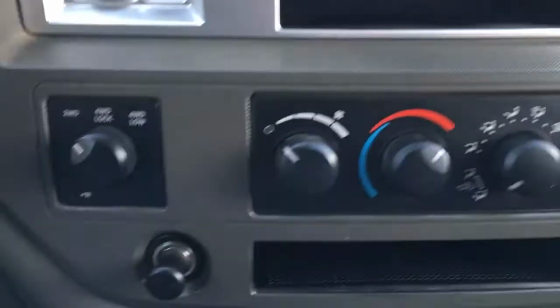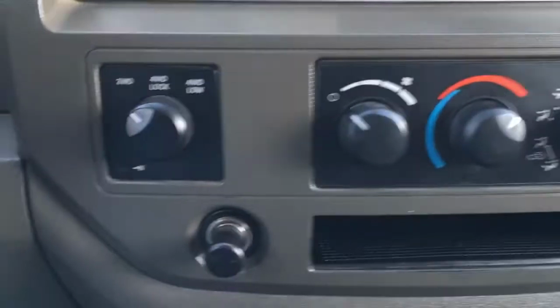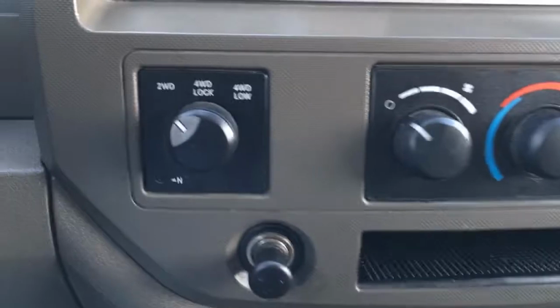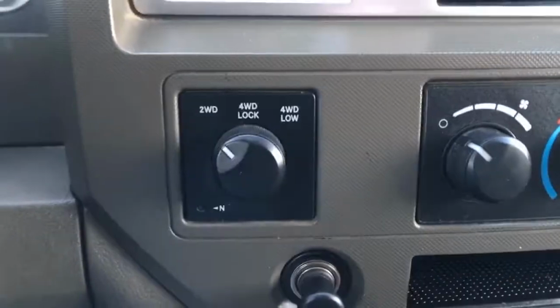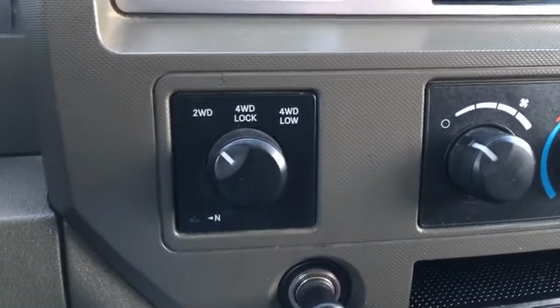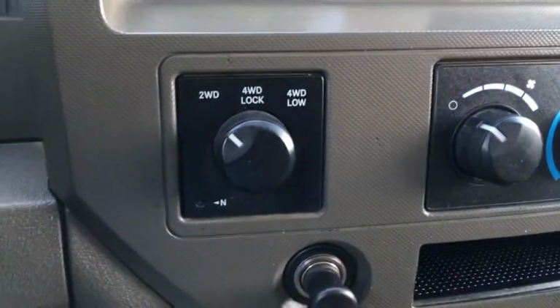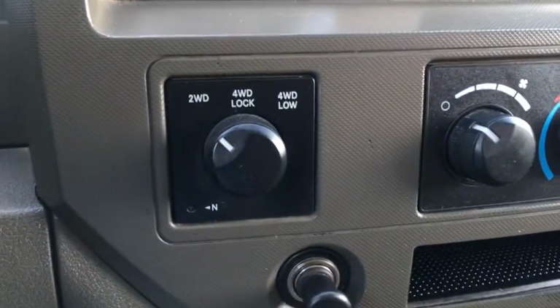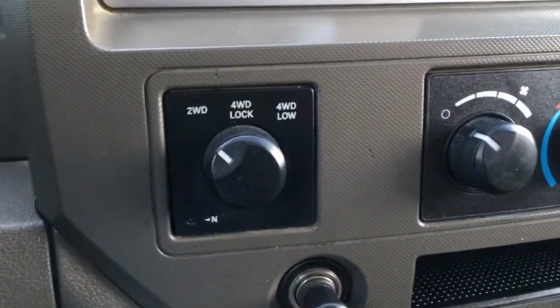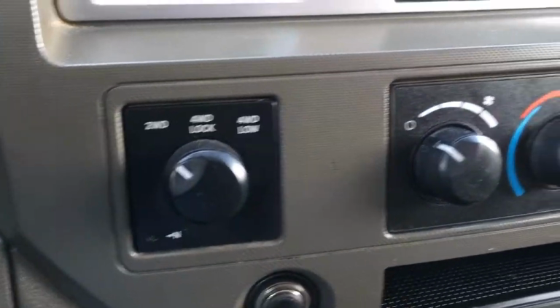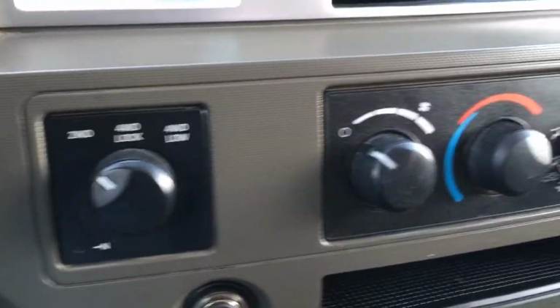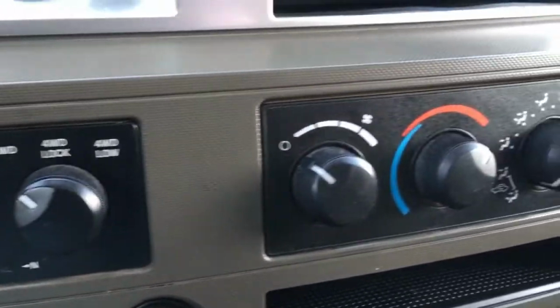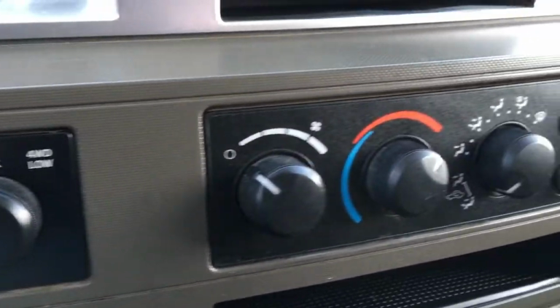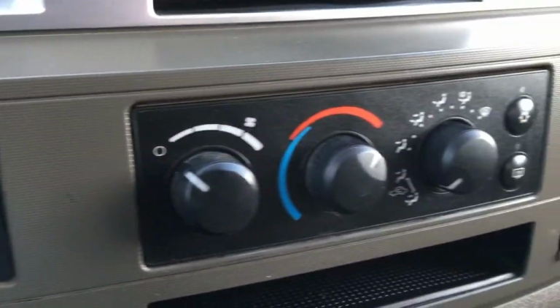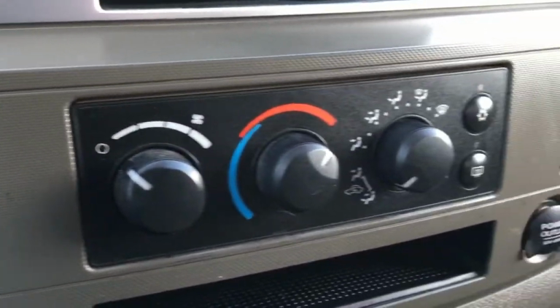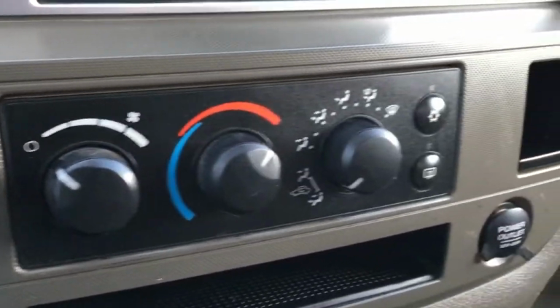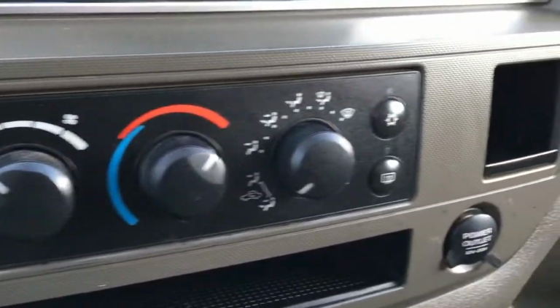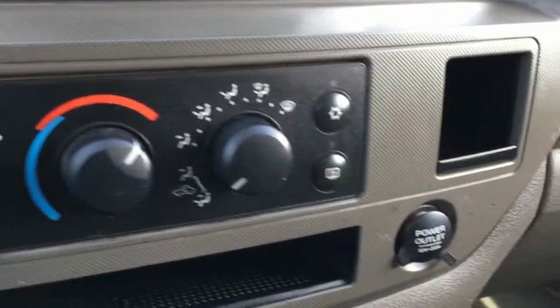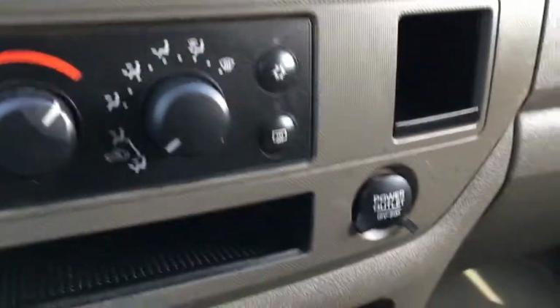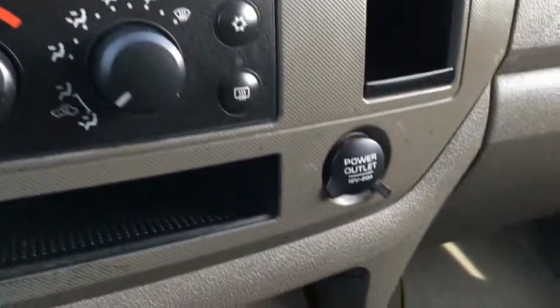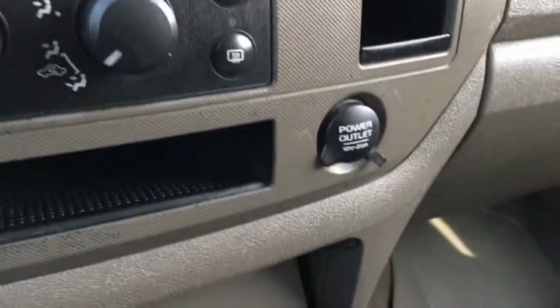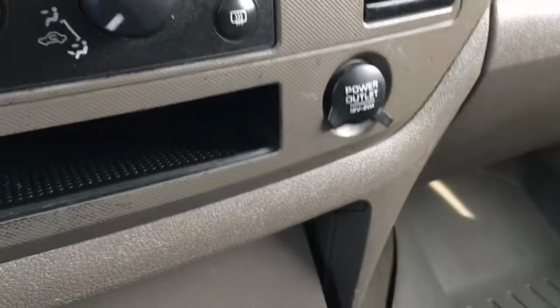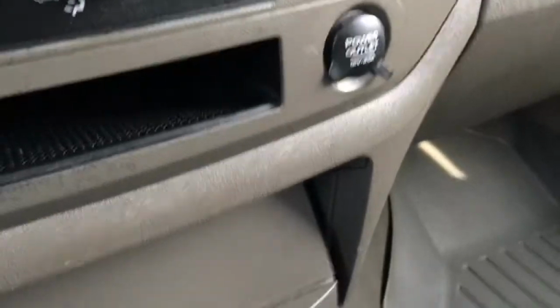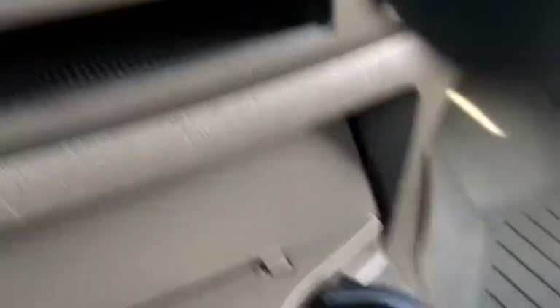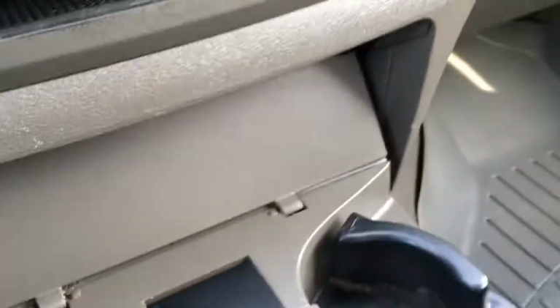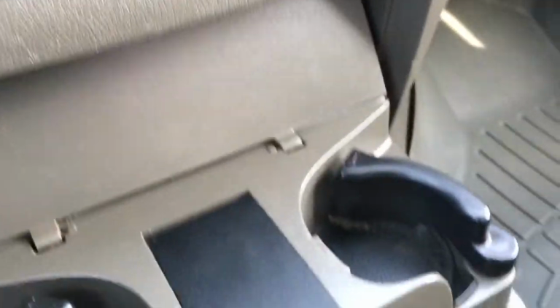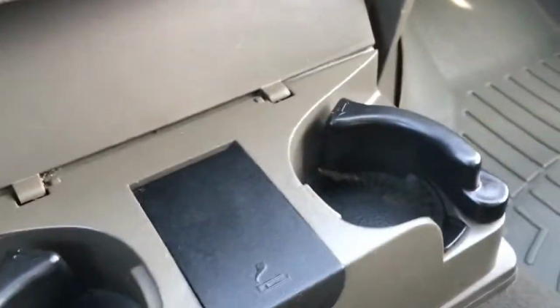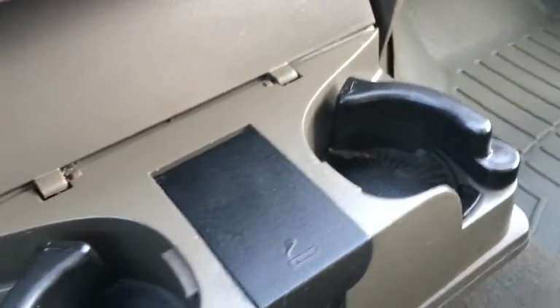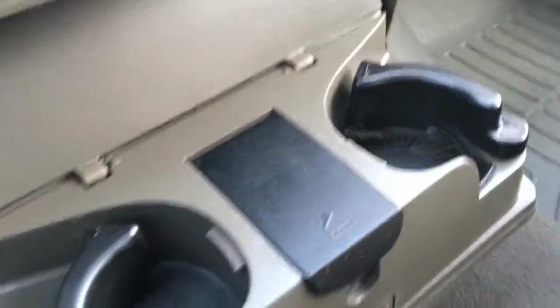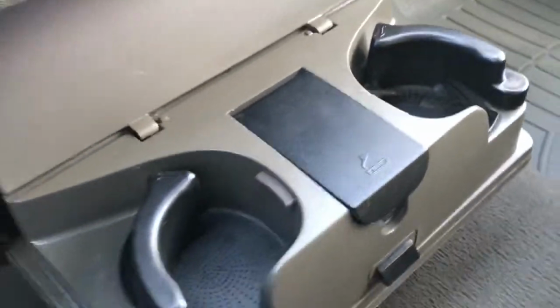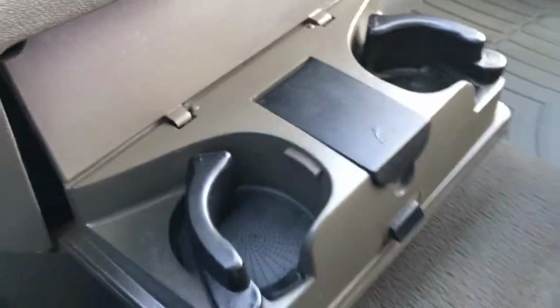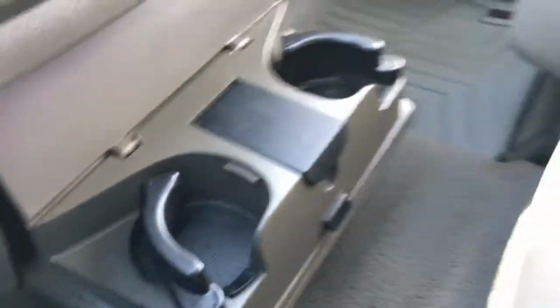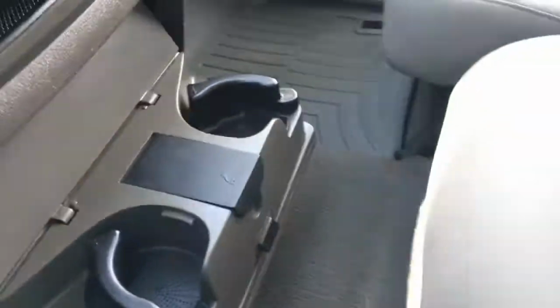Off to the left, we have our electronic shift on the fly four-wheel drive, as well as climate controls and a 12-volt DC power outlet. On the floor, we've got some fold-away cup holders.